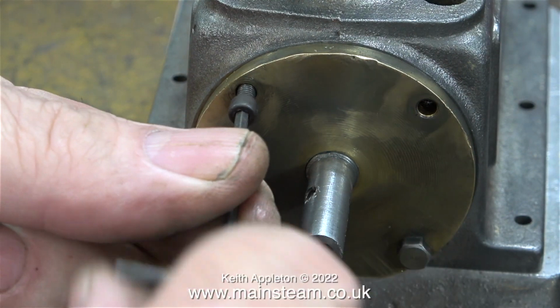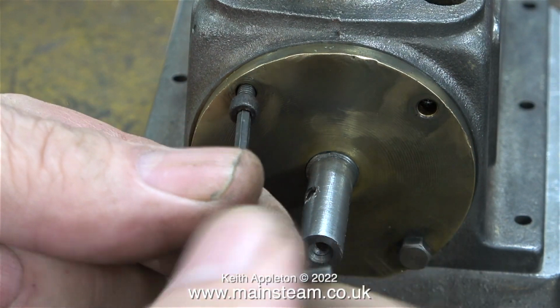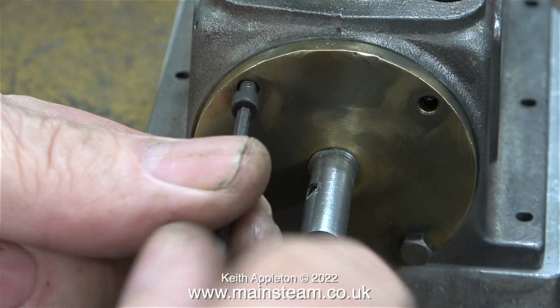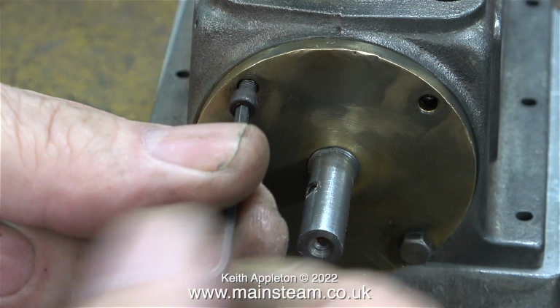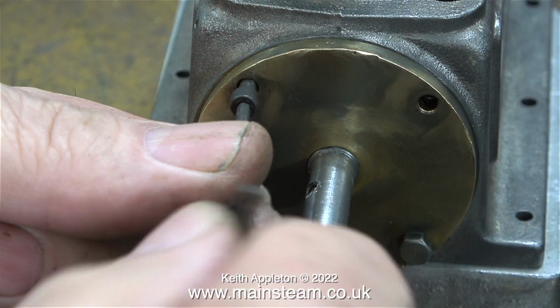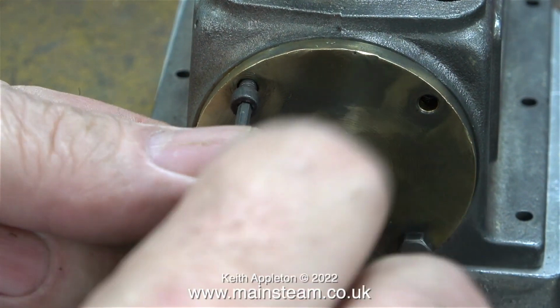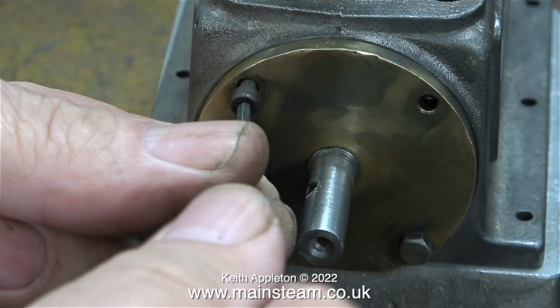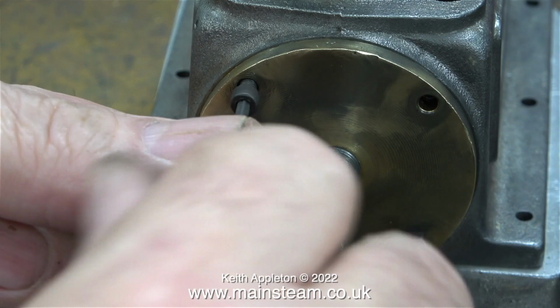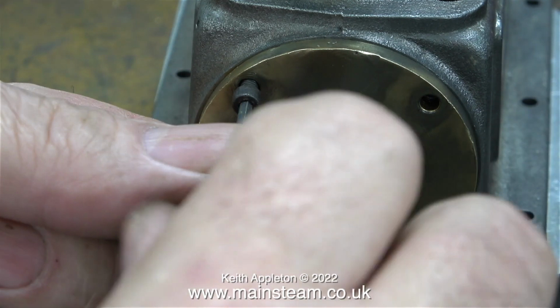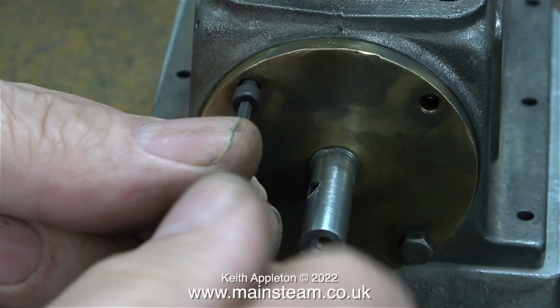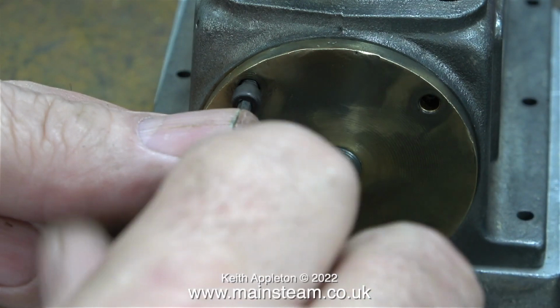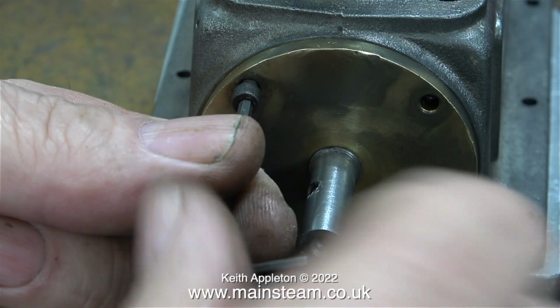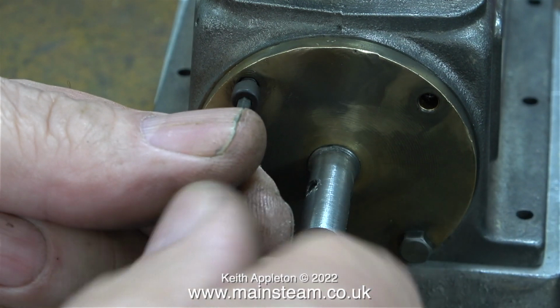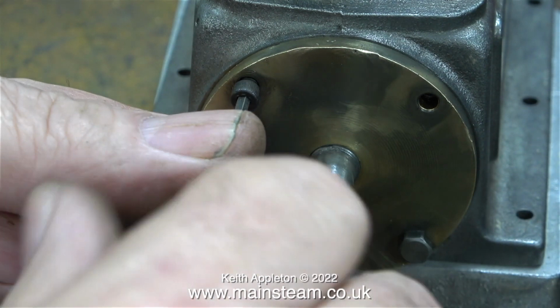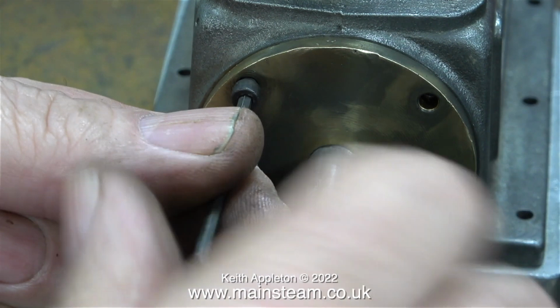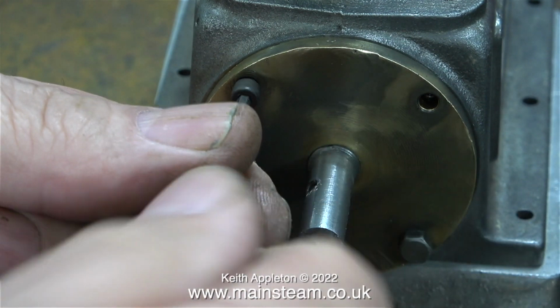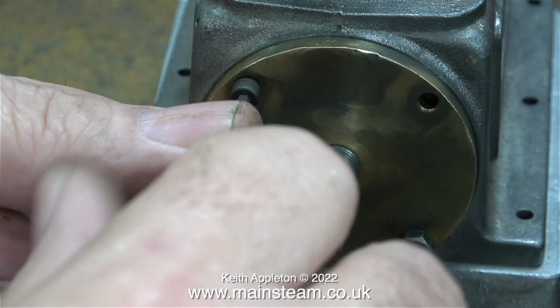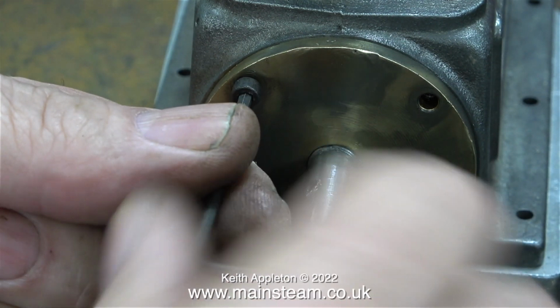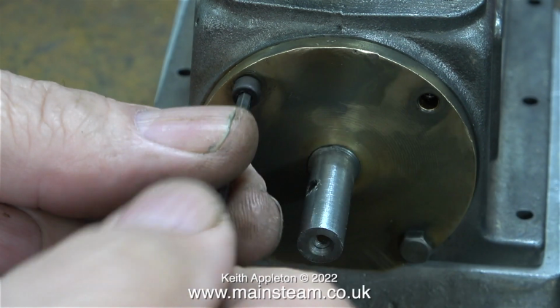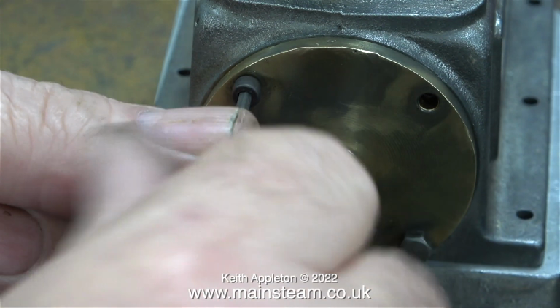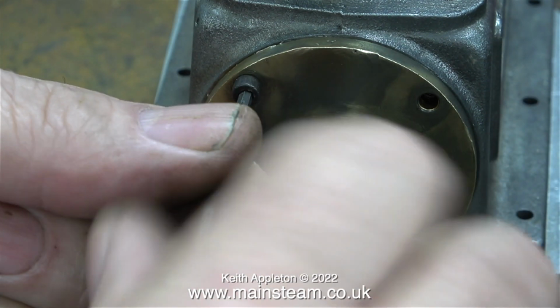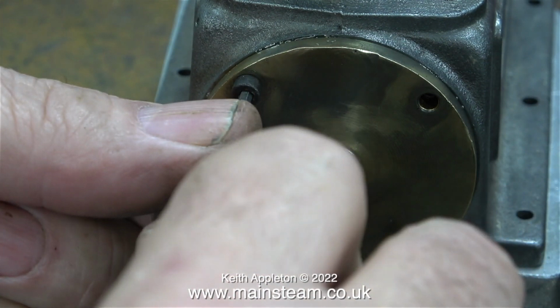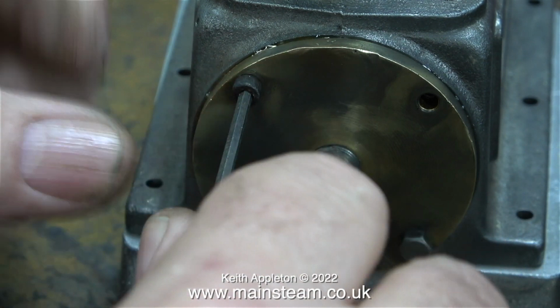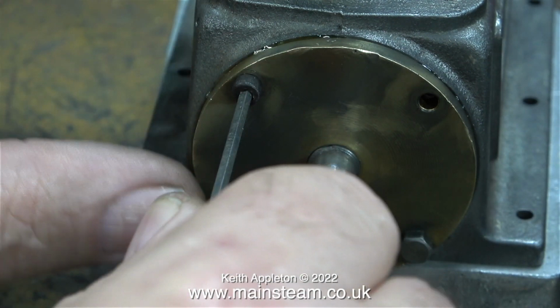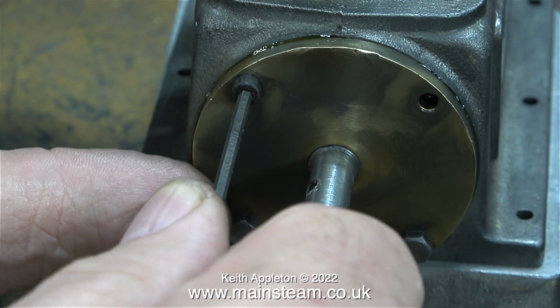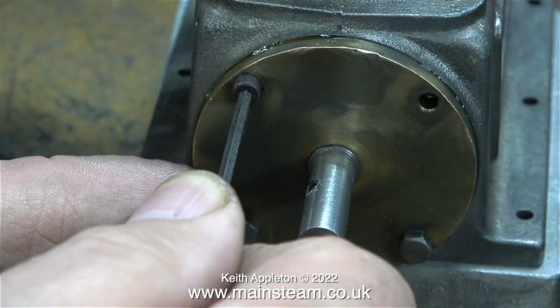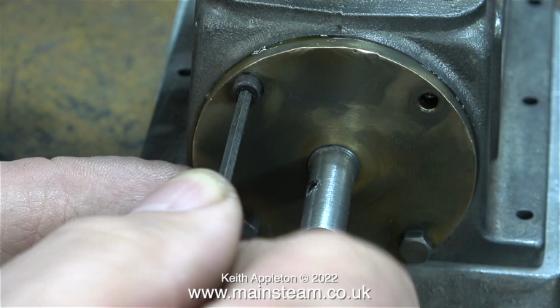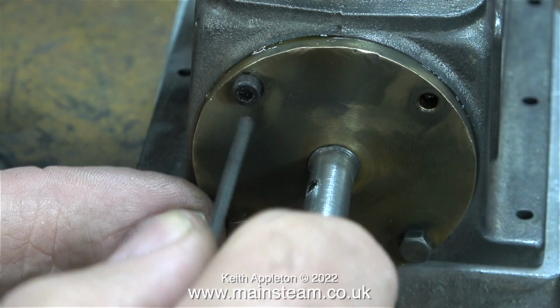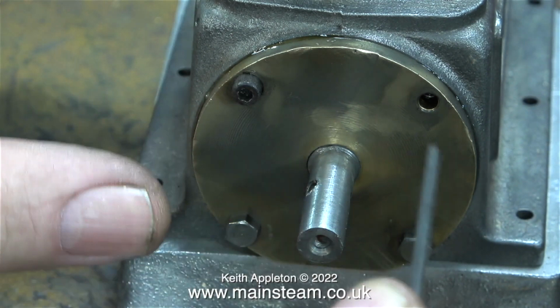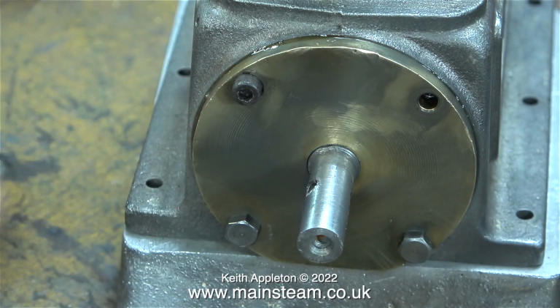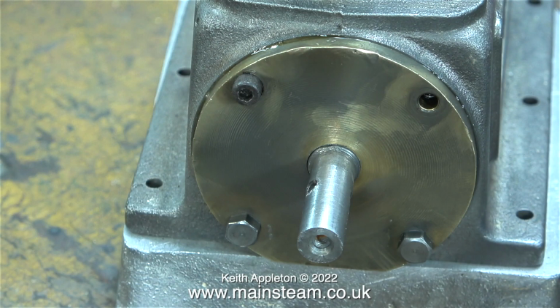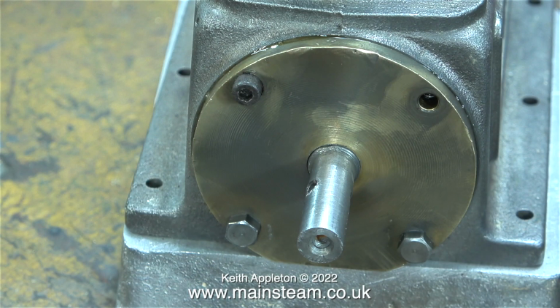It's very unusual for me to use allen cap head bolts on steam engines unless they aren't very visible. In this position these allen cap head bolts aren't very visible because the flywheel covers them.